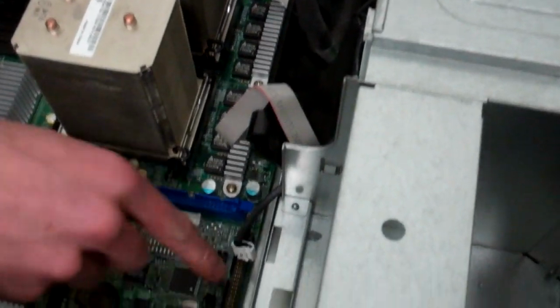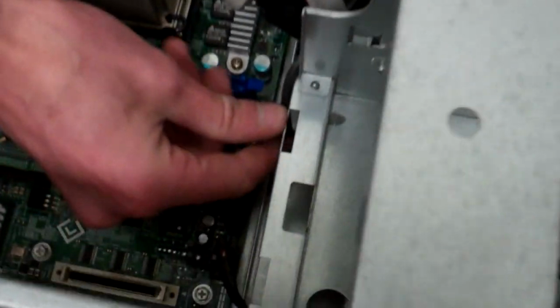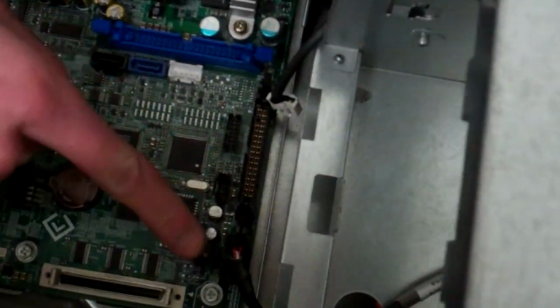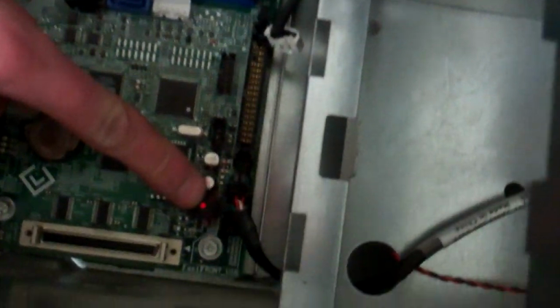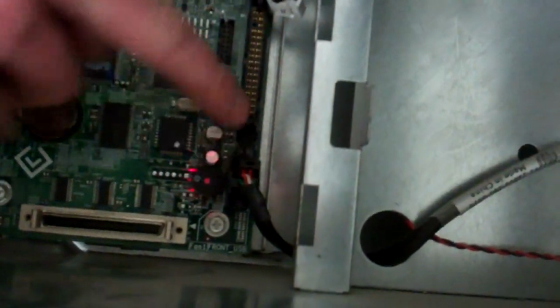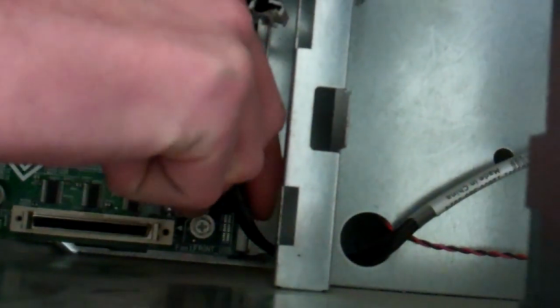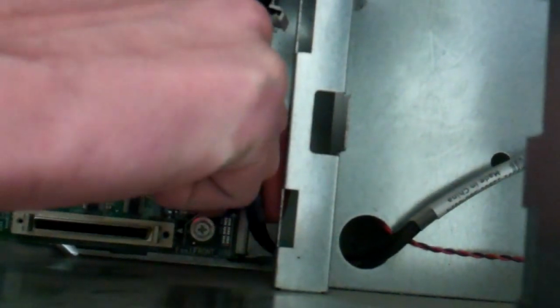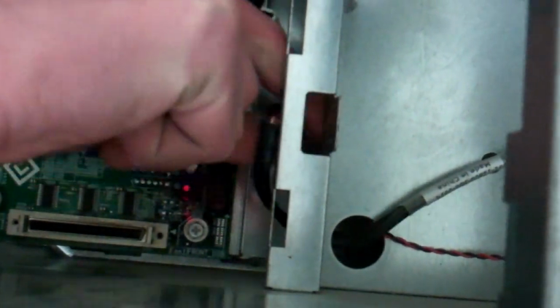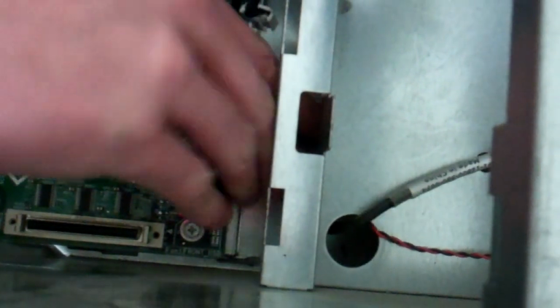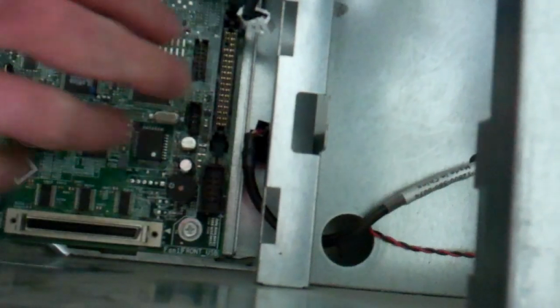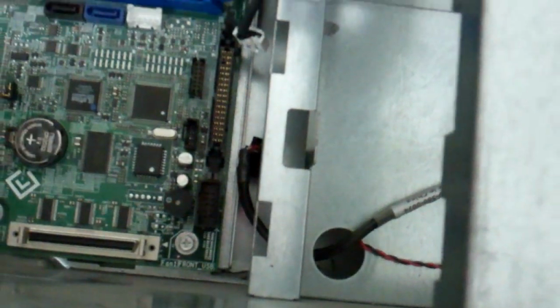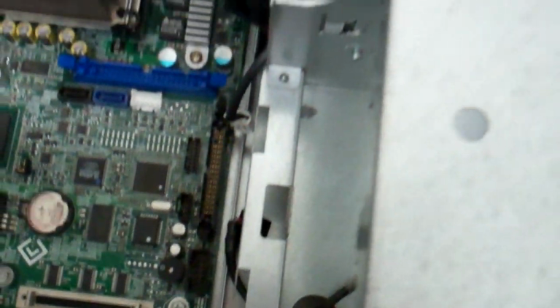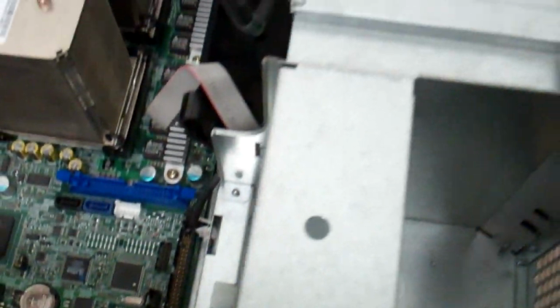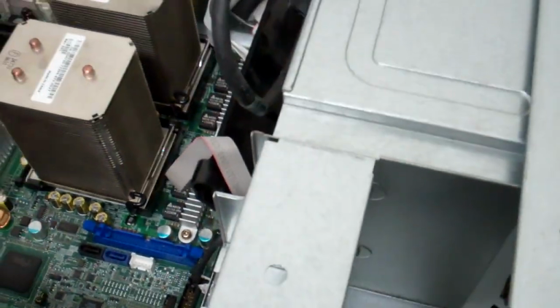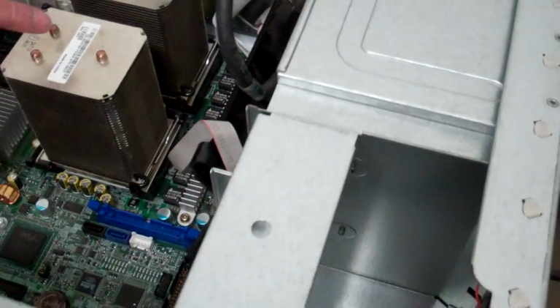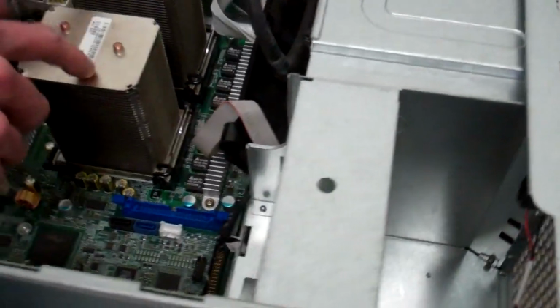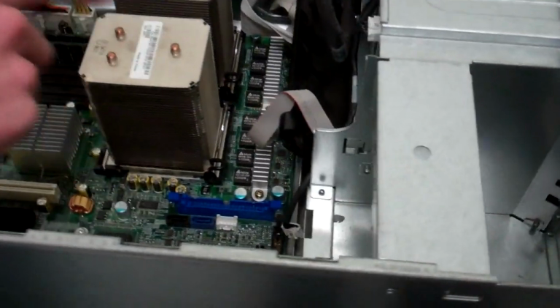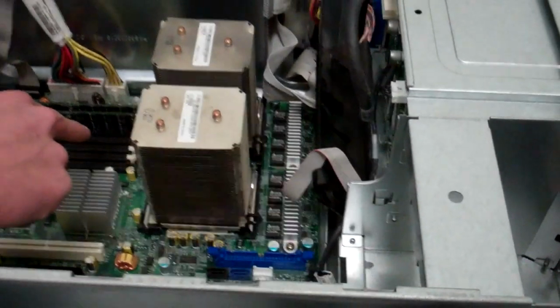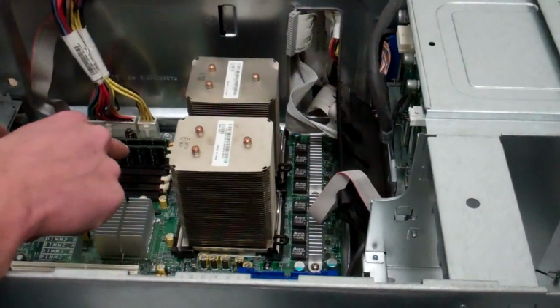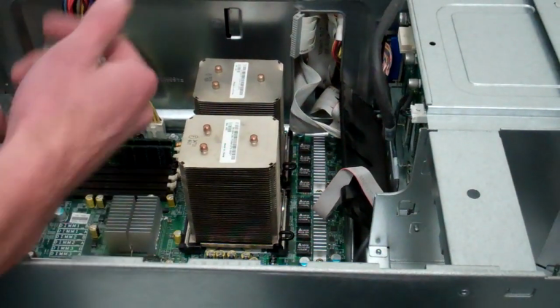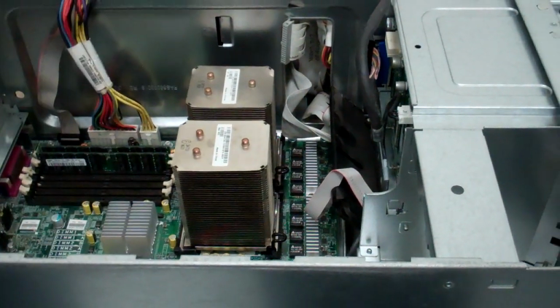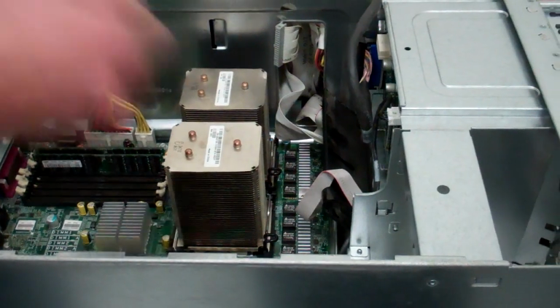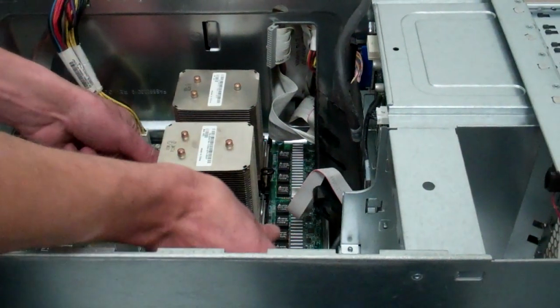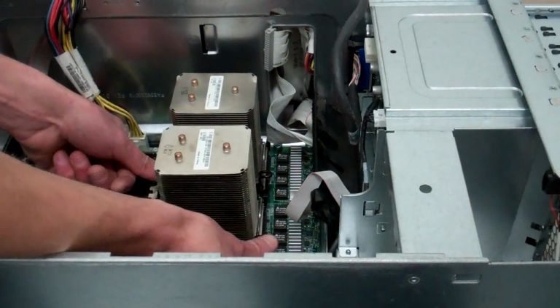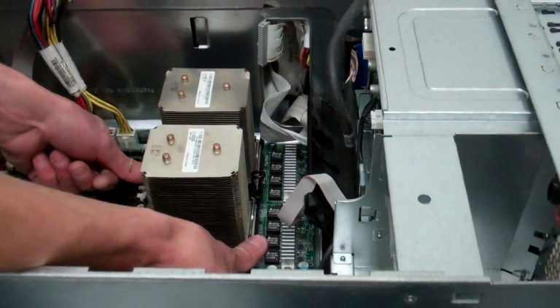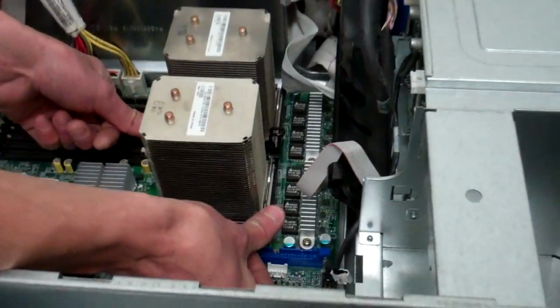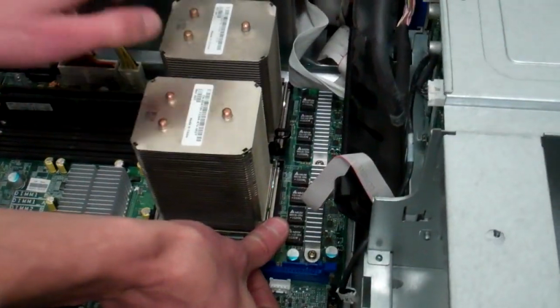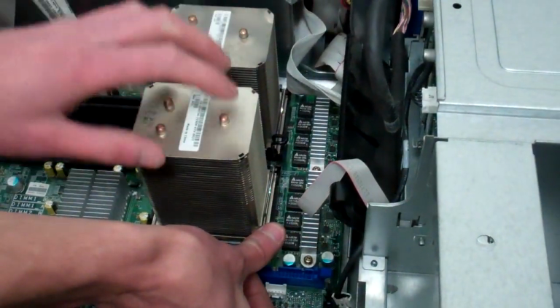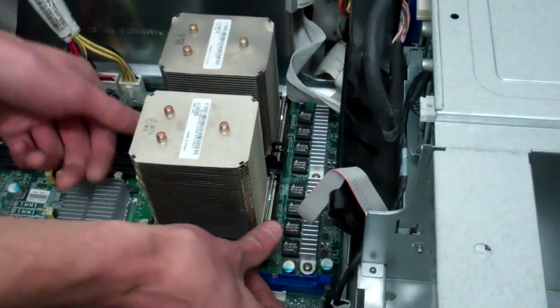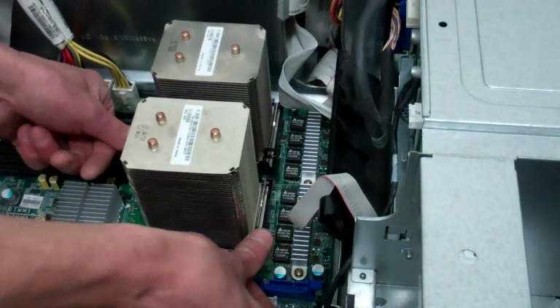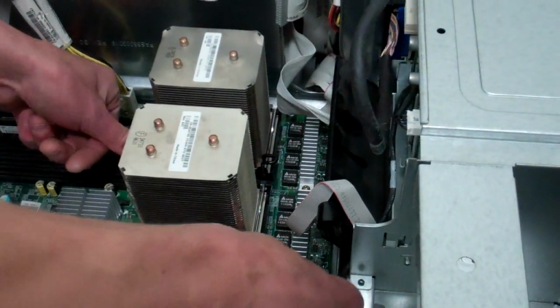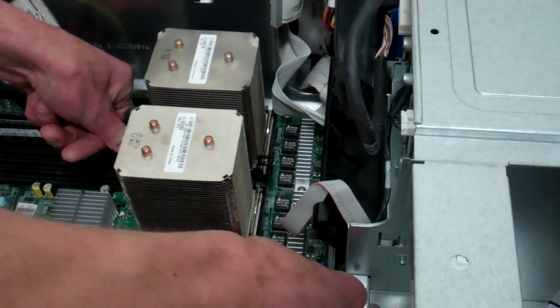There's one more cable down here that's a pinch and lift. Now we're going to be moving our processors and RAM over to the new board. The processors are held in place — you may have one, you may have two, but the process is the same.